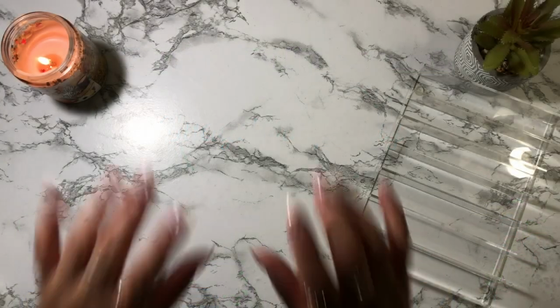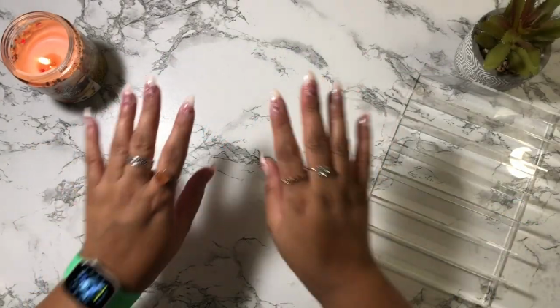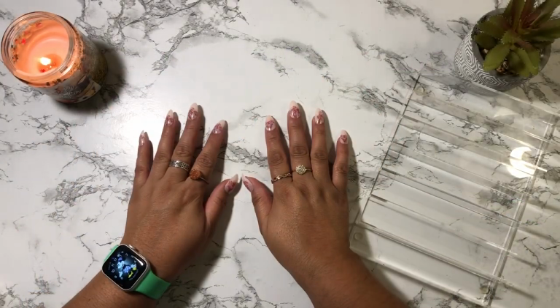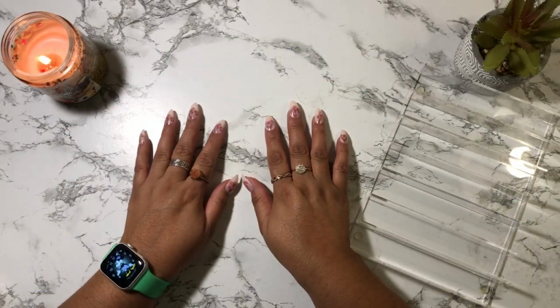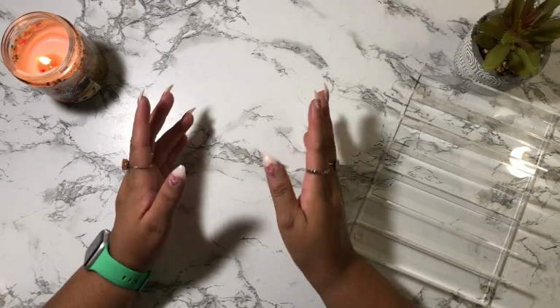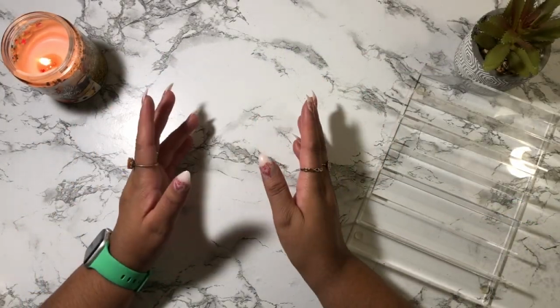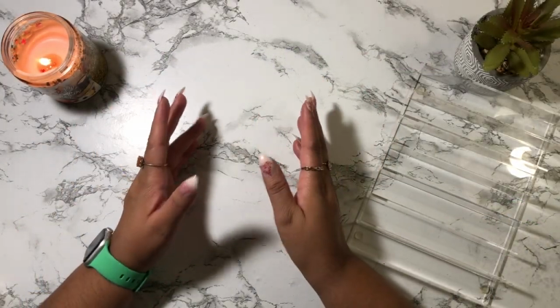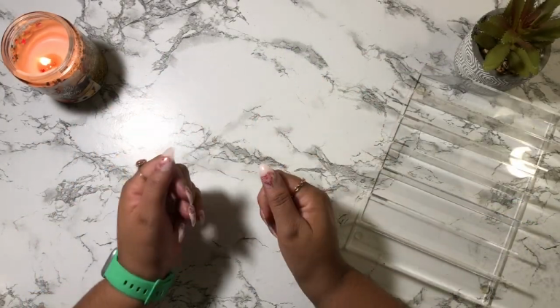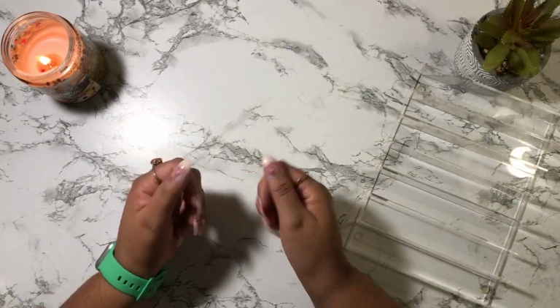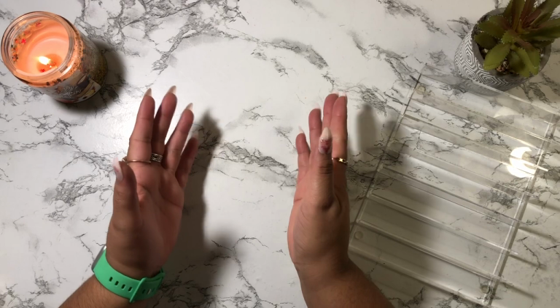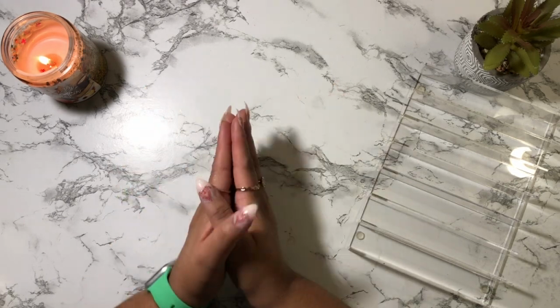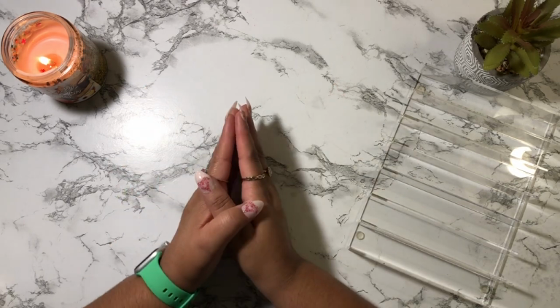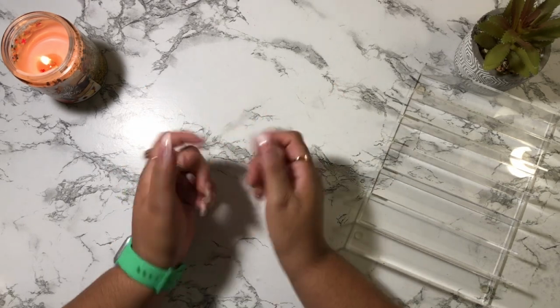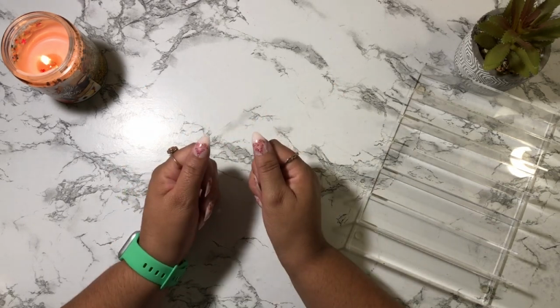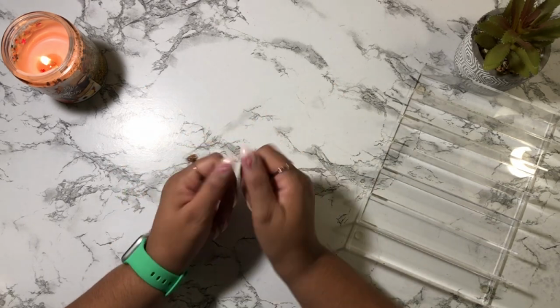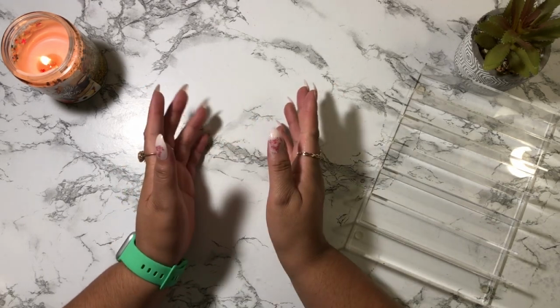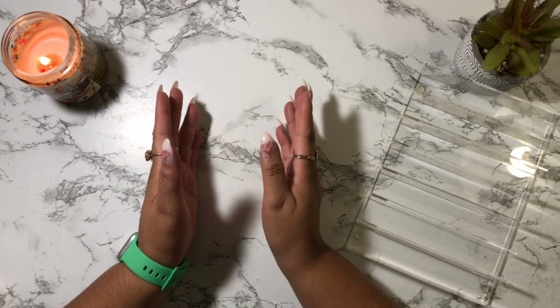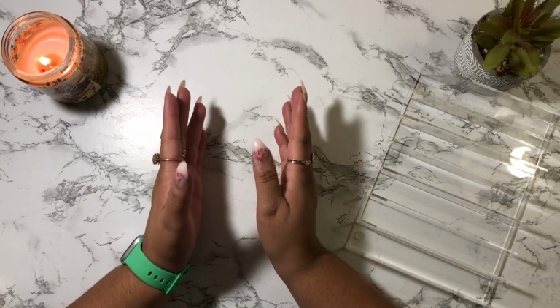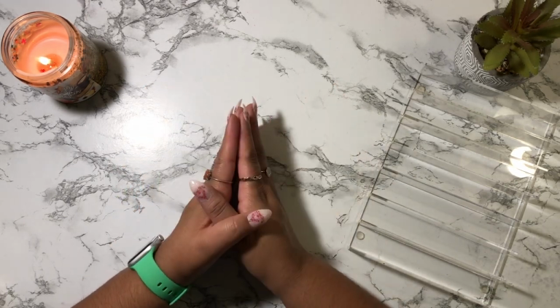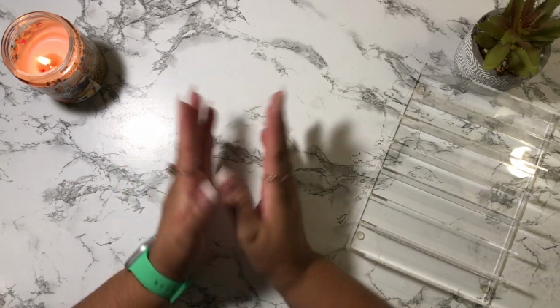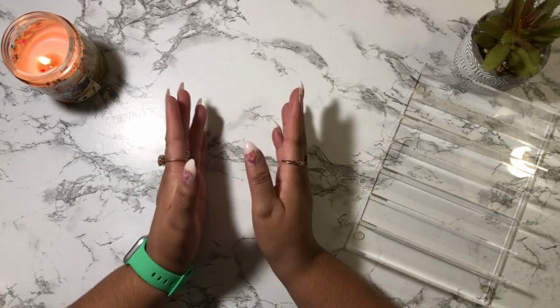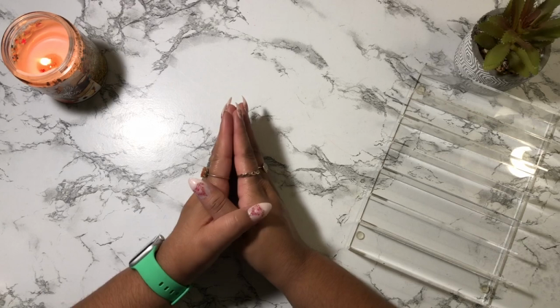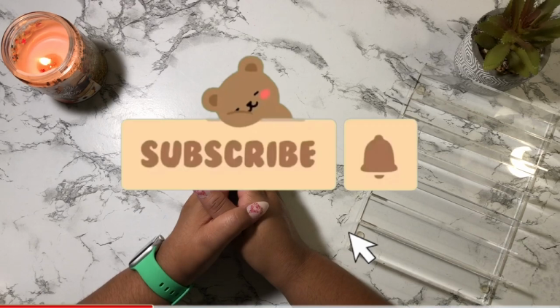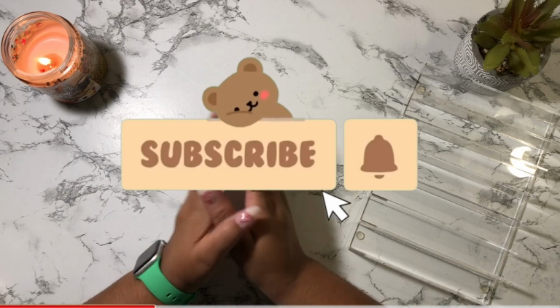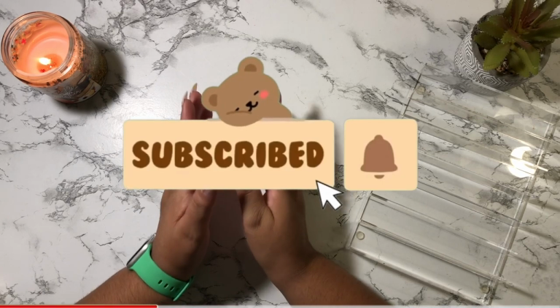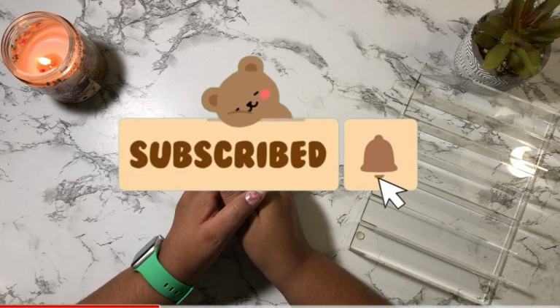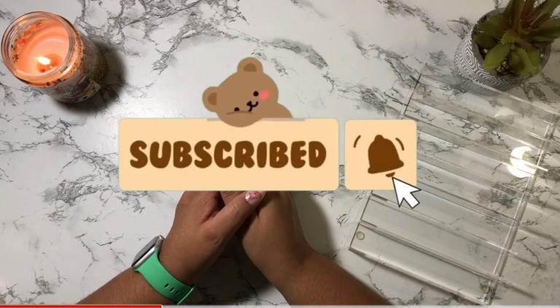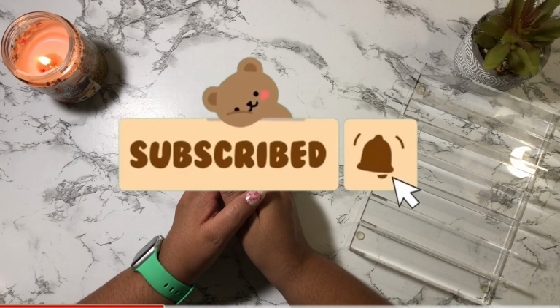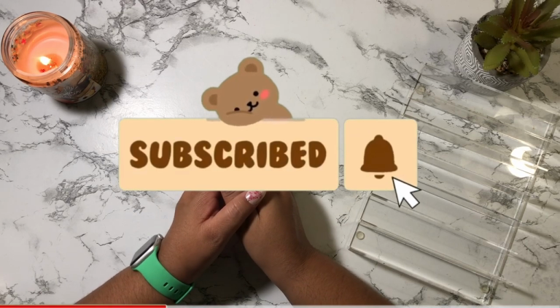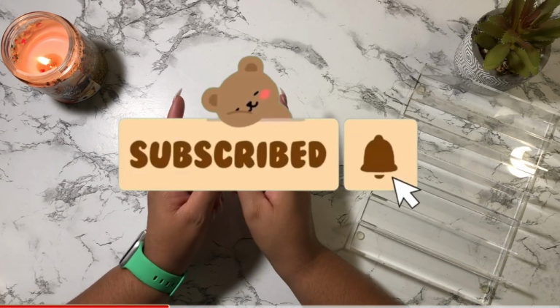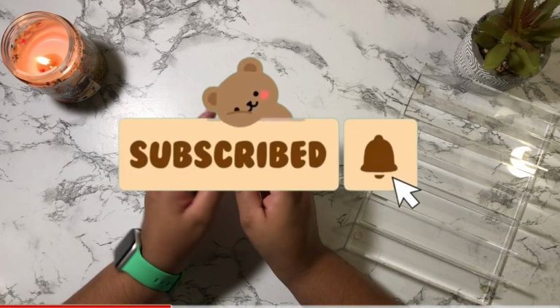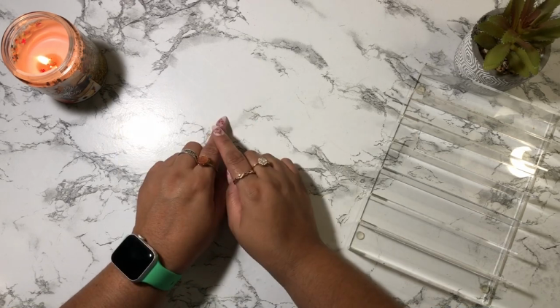Hey guys, welcome back to my channel. If you're new, welcome, and if you're a returning subscriber, thank you so much for coming back. My name is Jacqueline and on this channel I do budget related videos. If those sort of videos interest you, do please consider subscribing. So in today's video we're going to be doing my savings challenges.